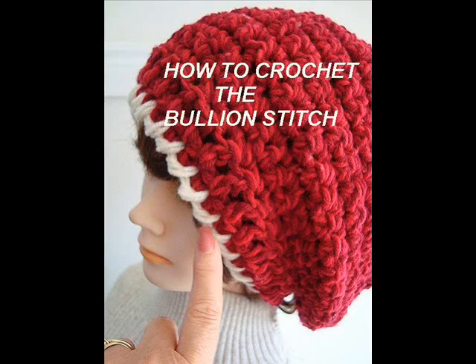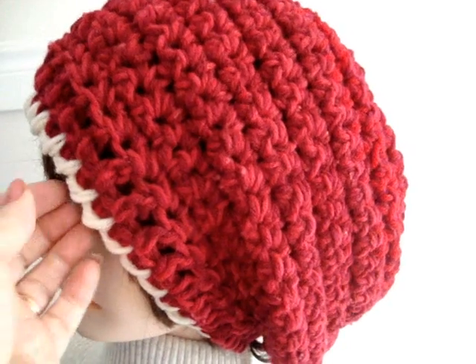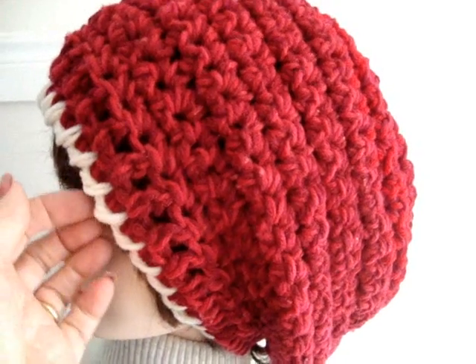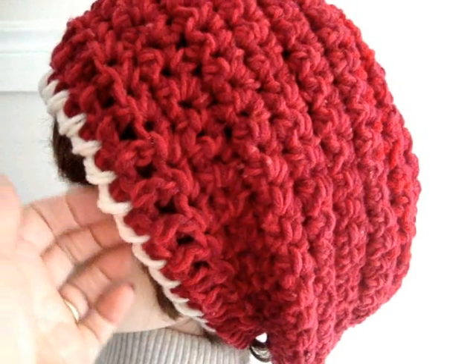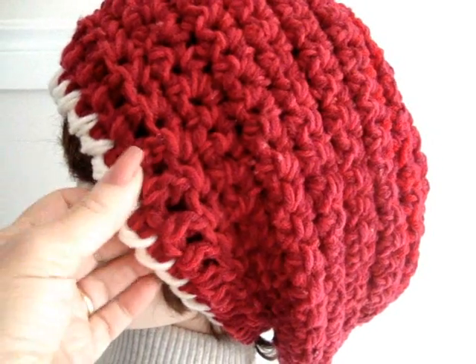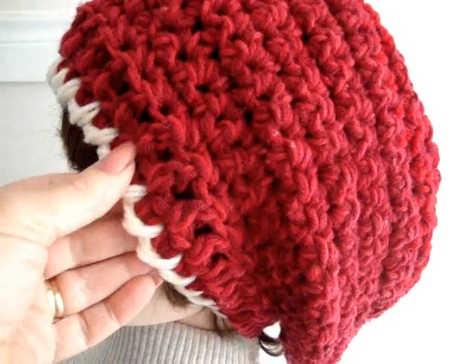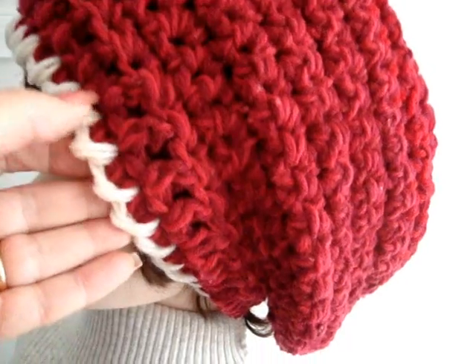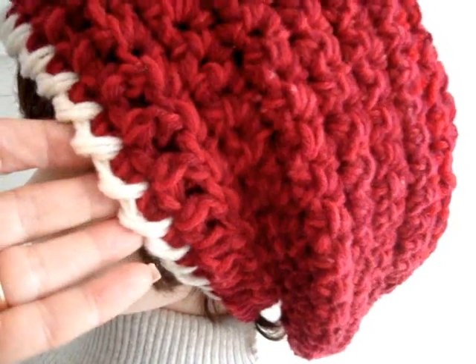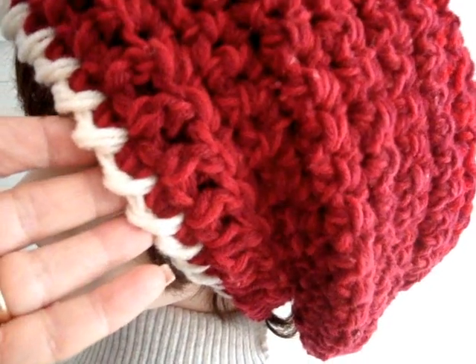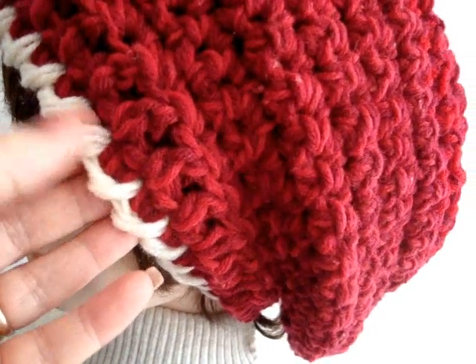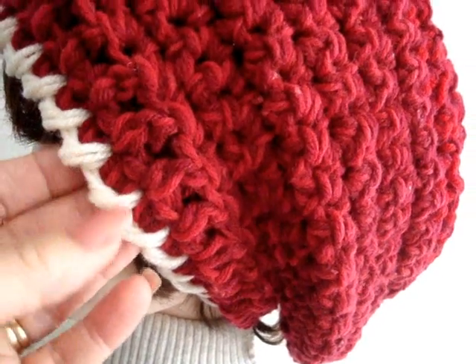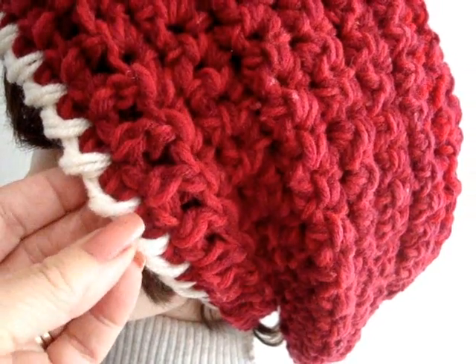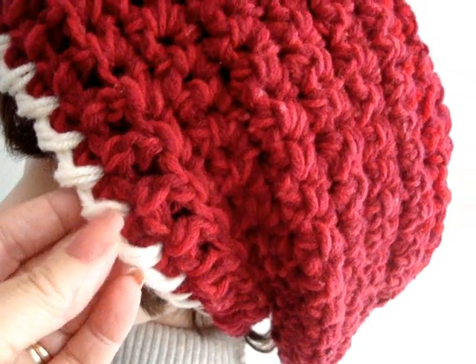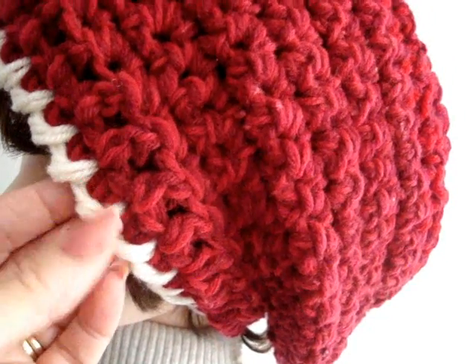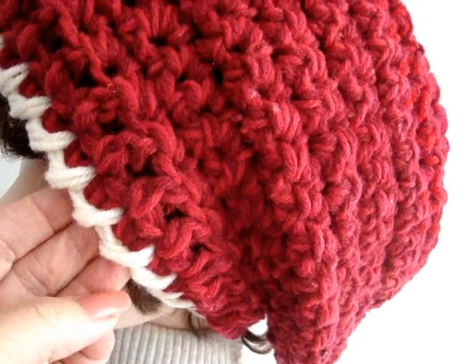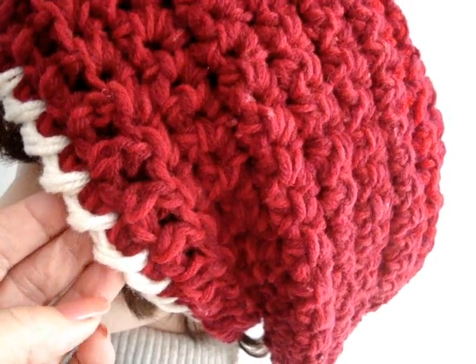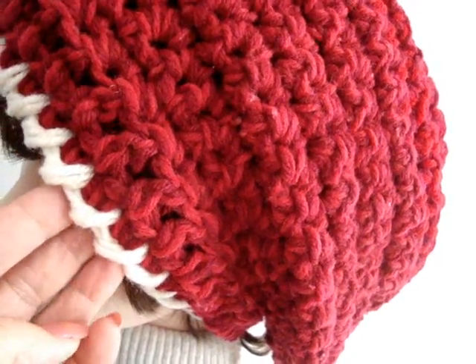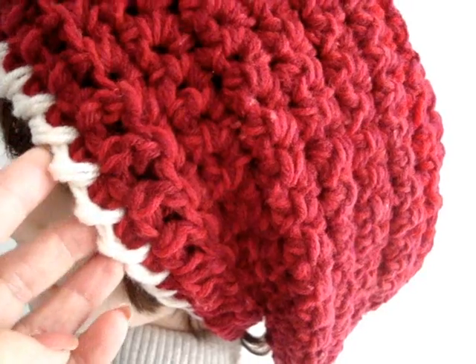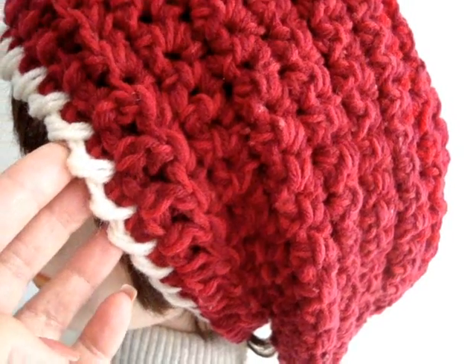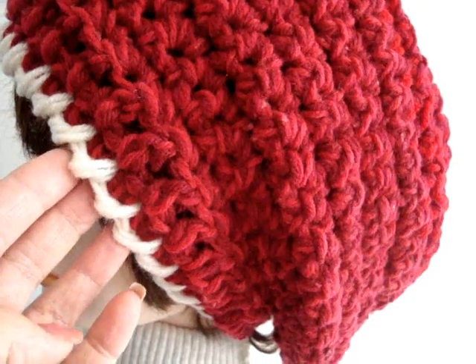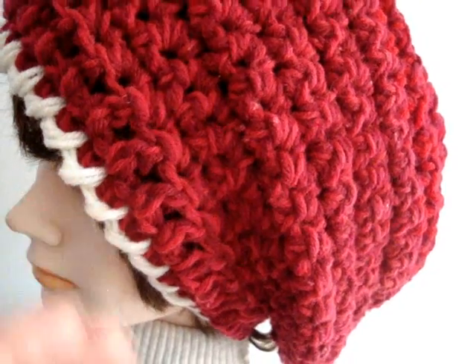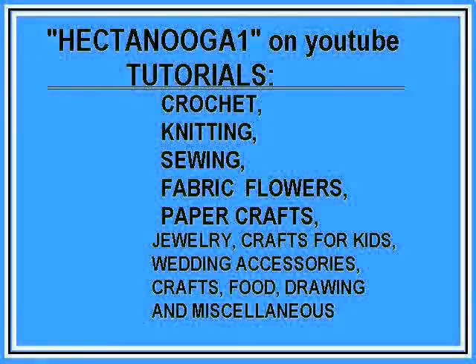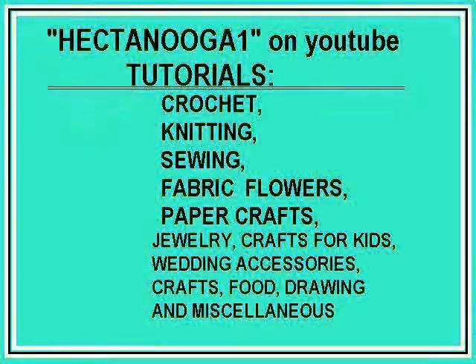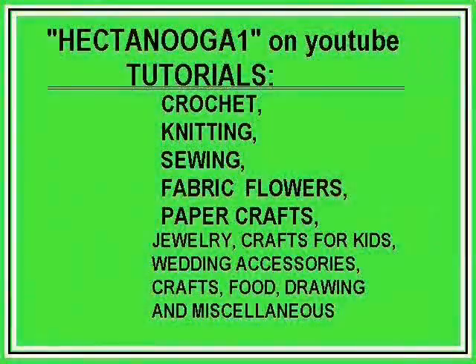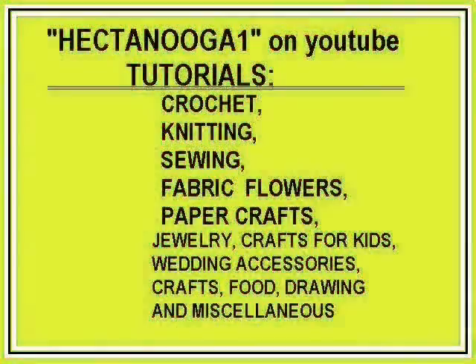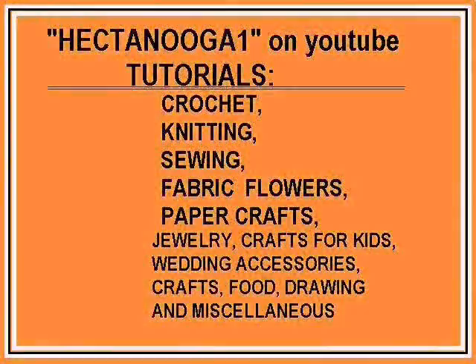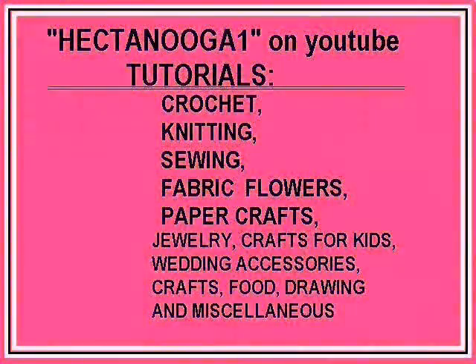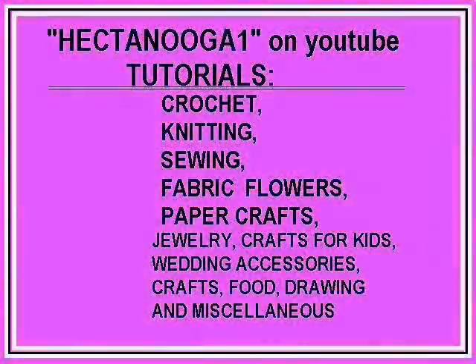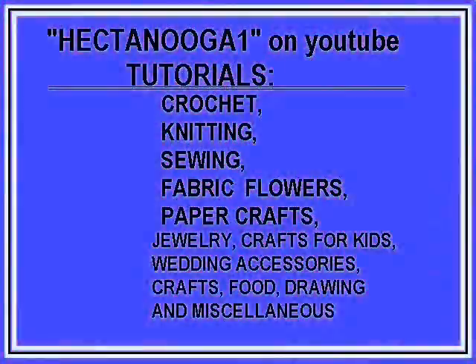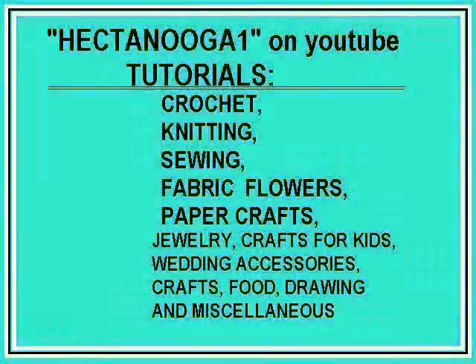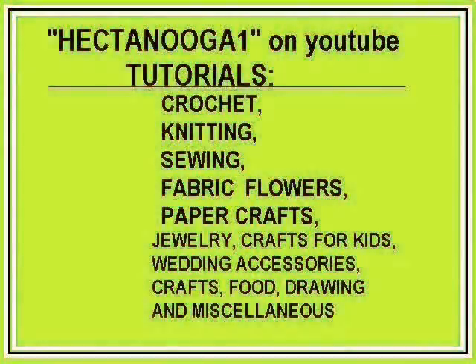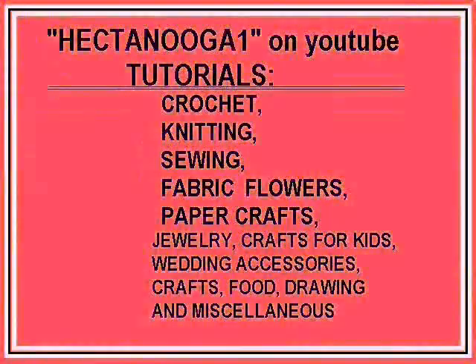Hi everyone, this is Emmy. Today I'm going to give you a demonstration on how to do the buoyant stitch, also called the crawl stitch. So let's get started. Hectanooga is an arts and crafts channel on a variety of subjects.